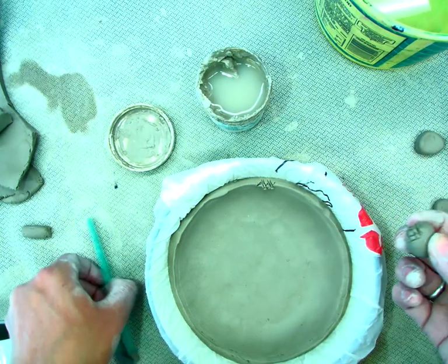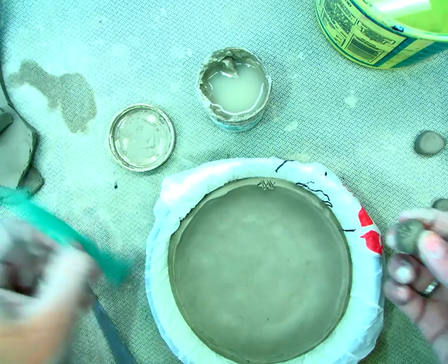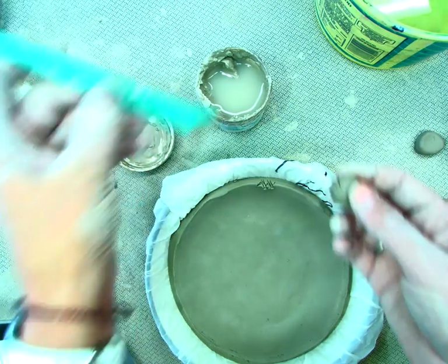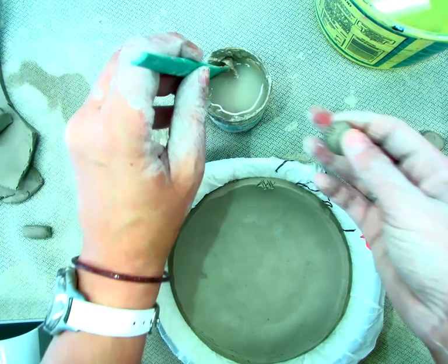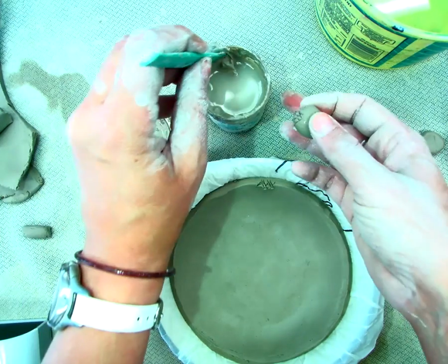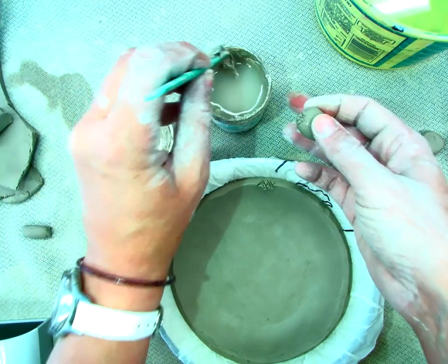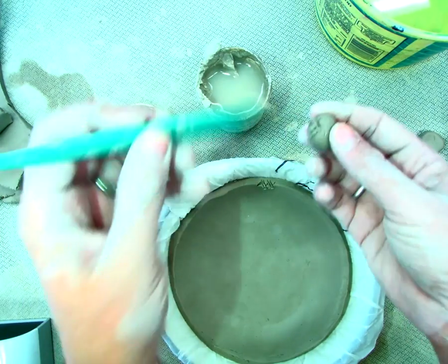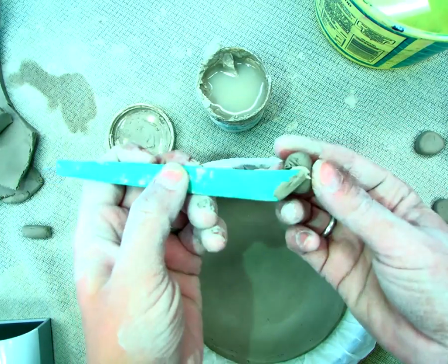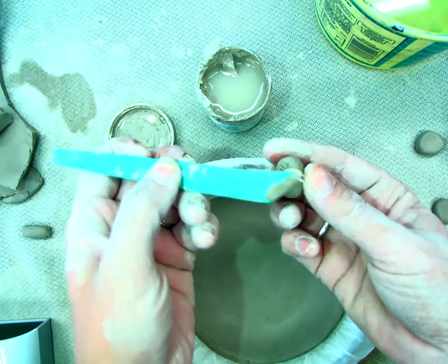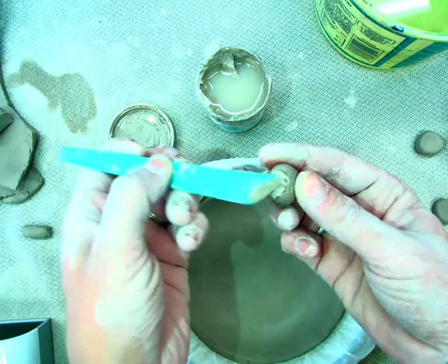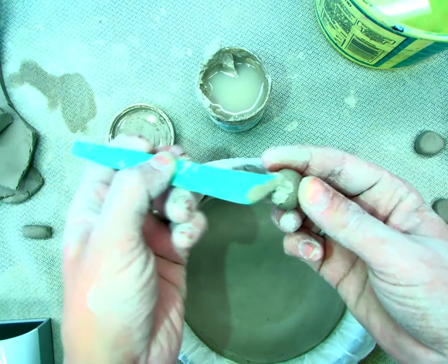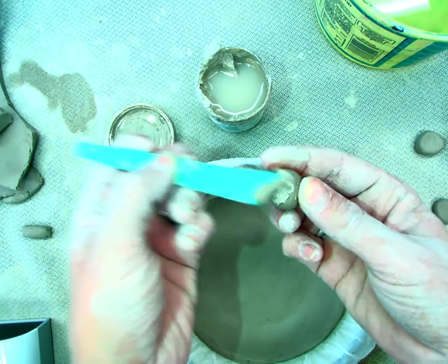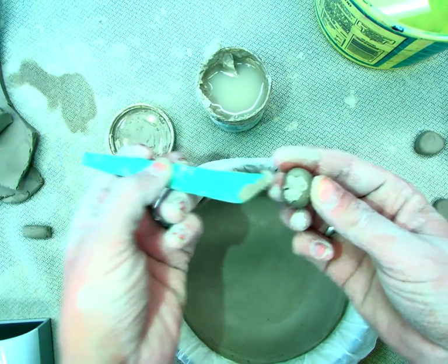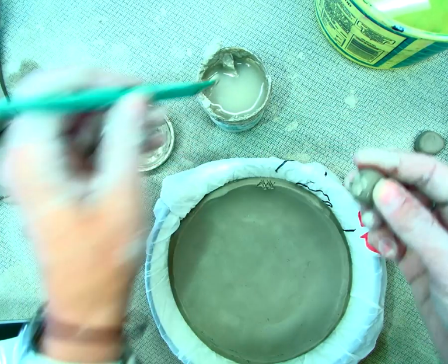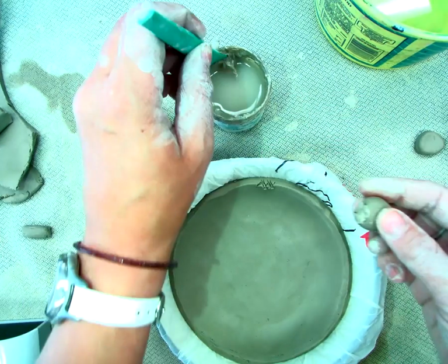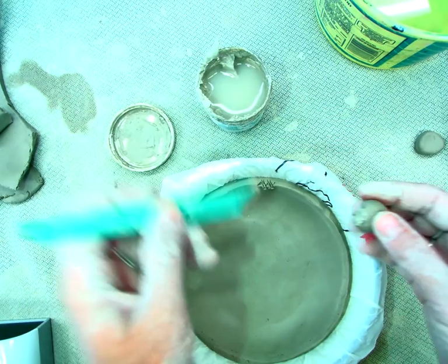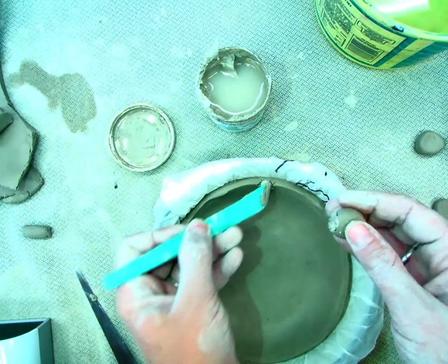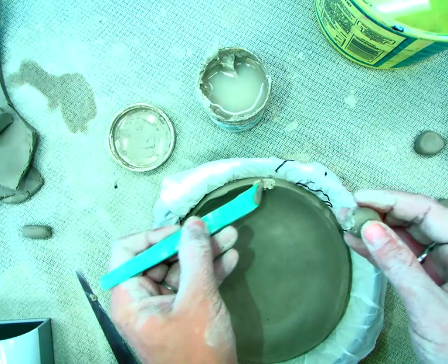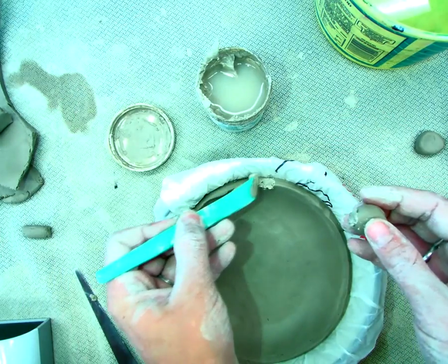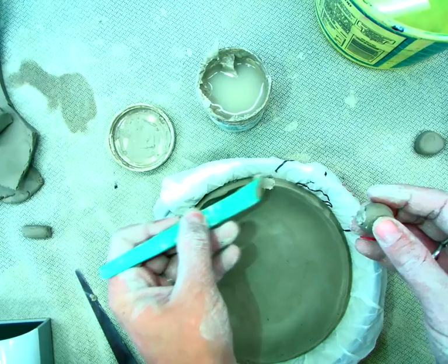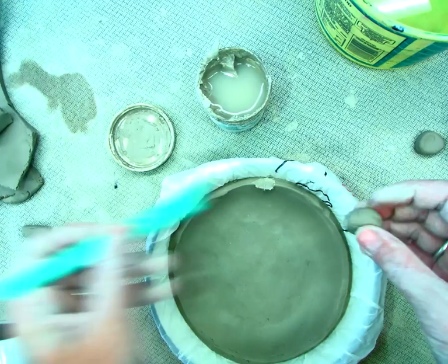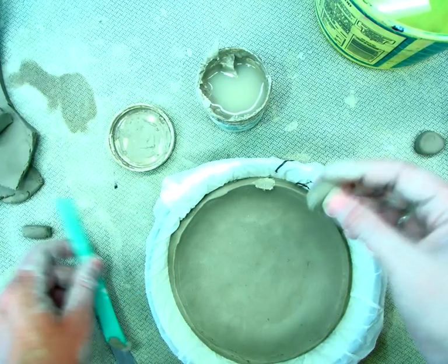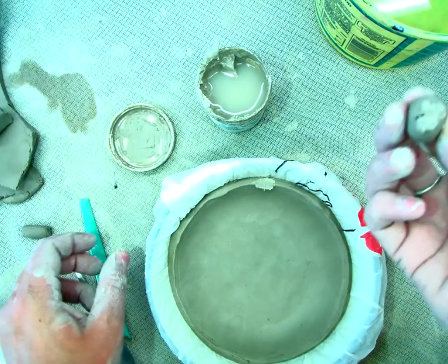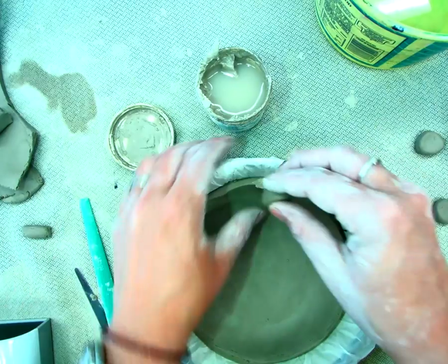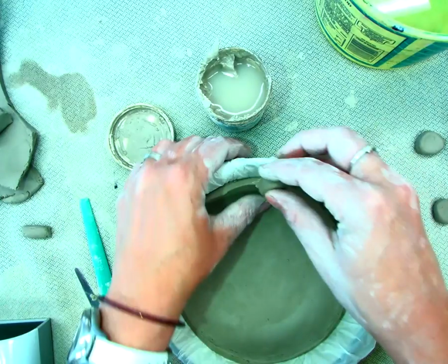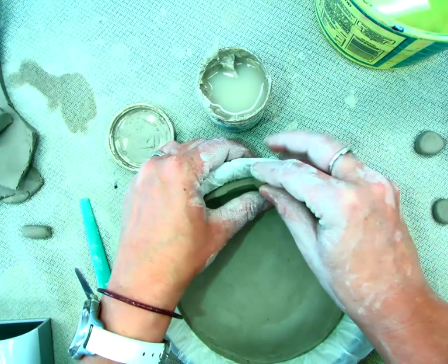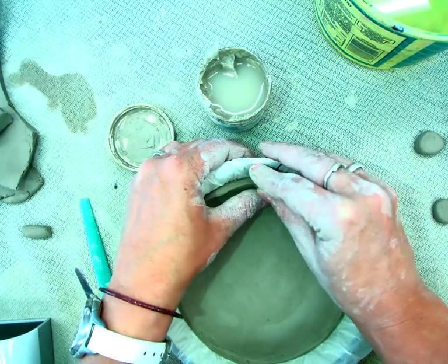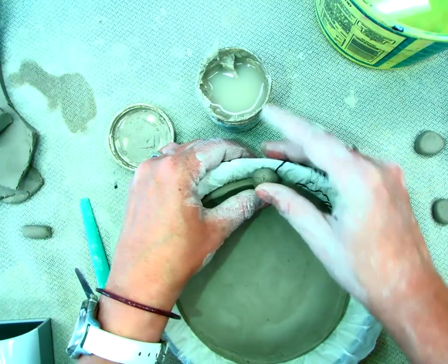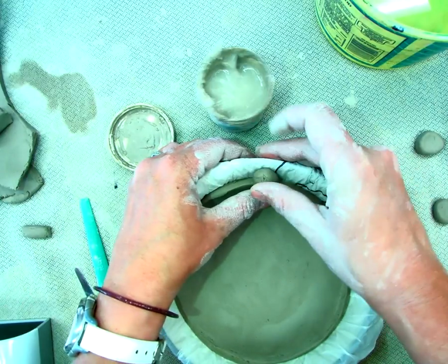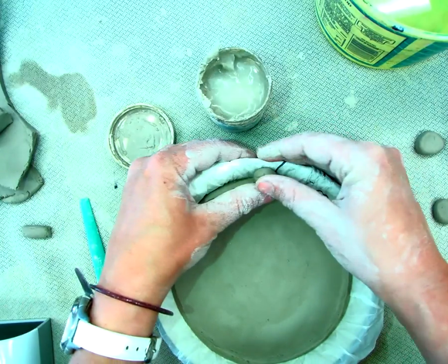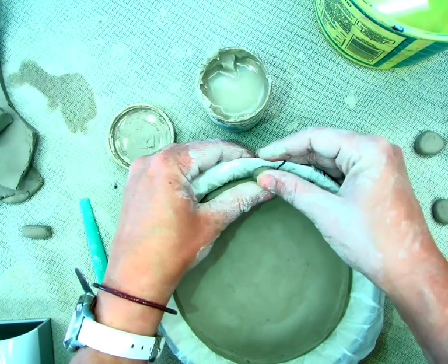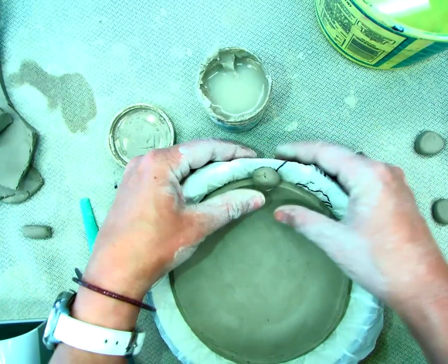Next, I'm going to add some slip to the dot, slip to my clay bowl, and I'm going to press those two pieces together.